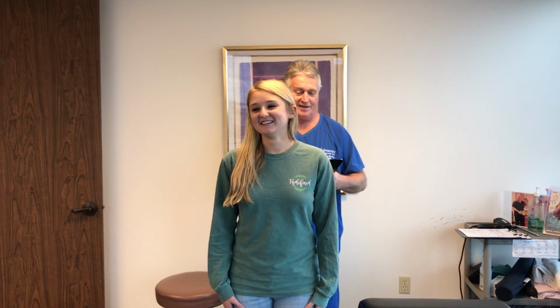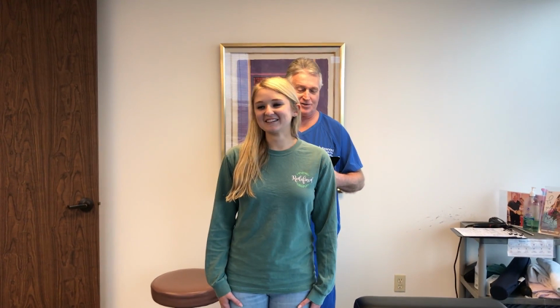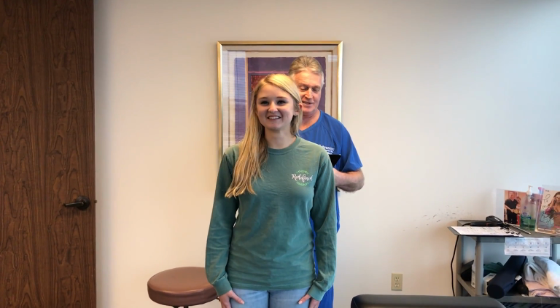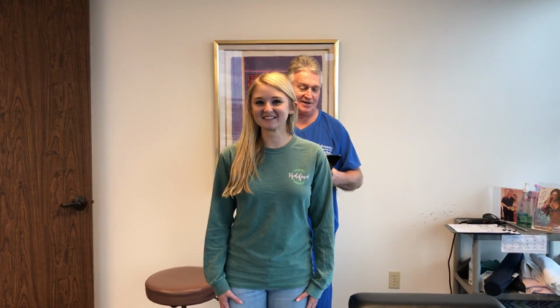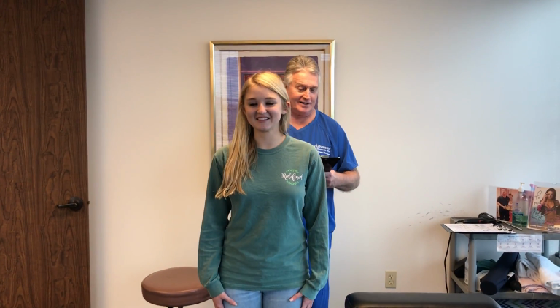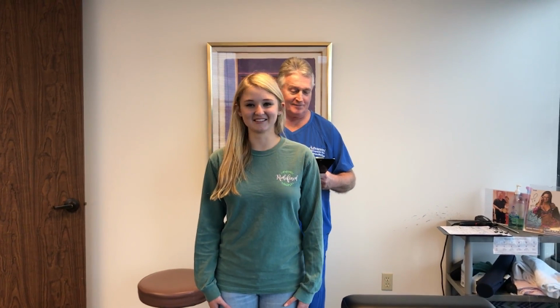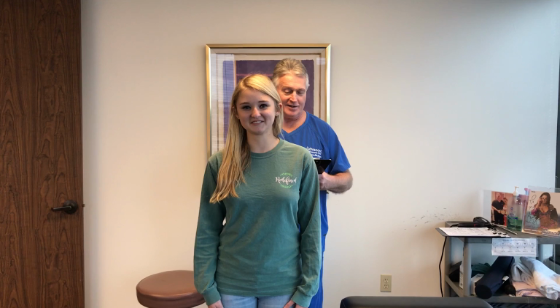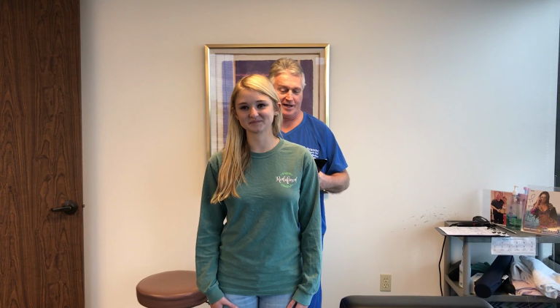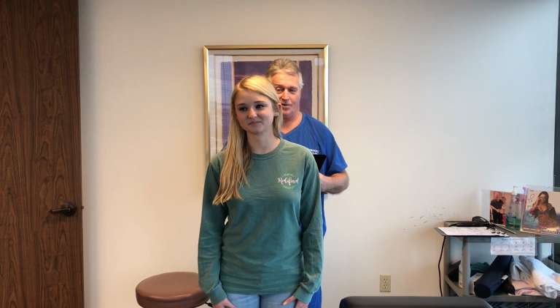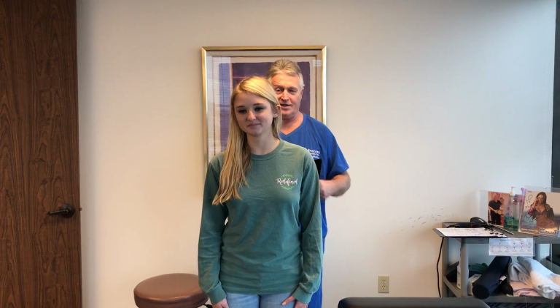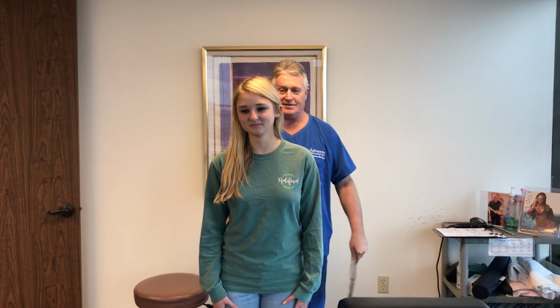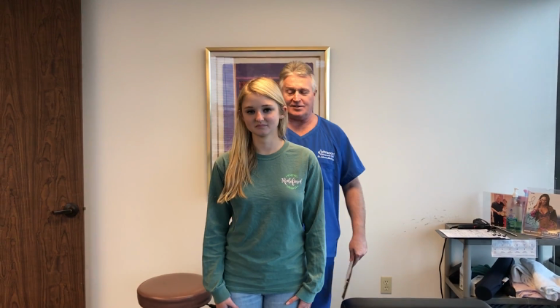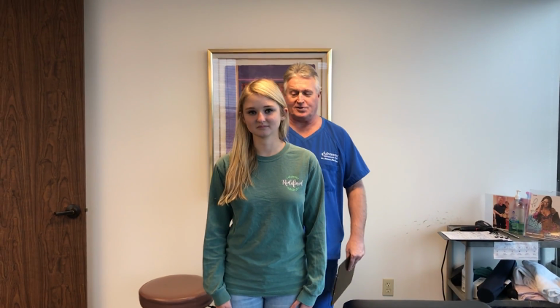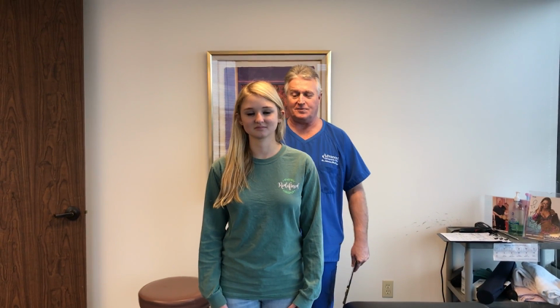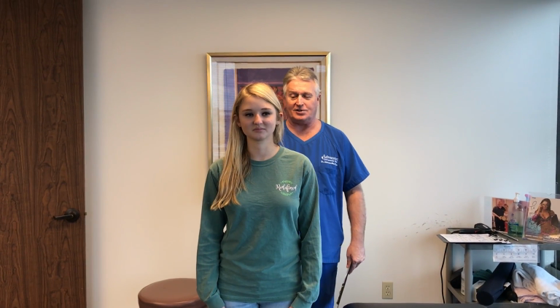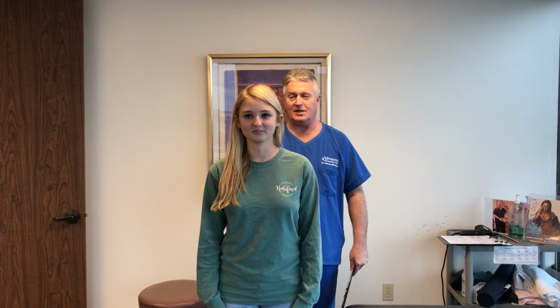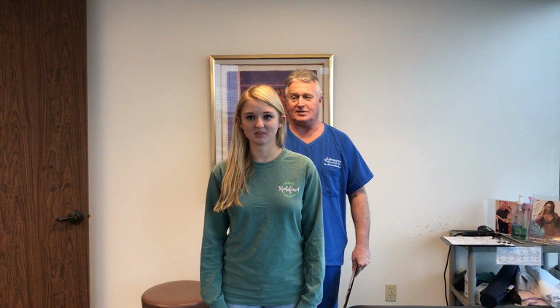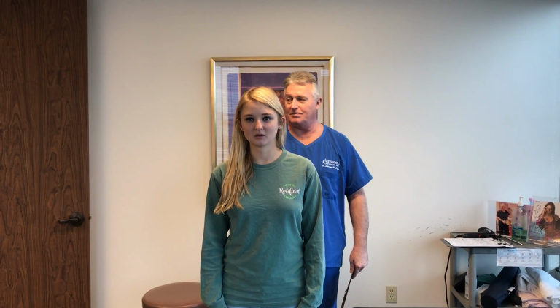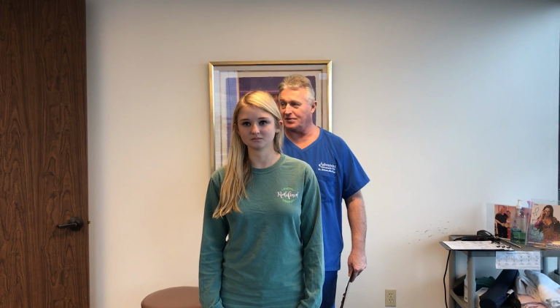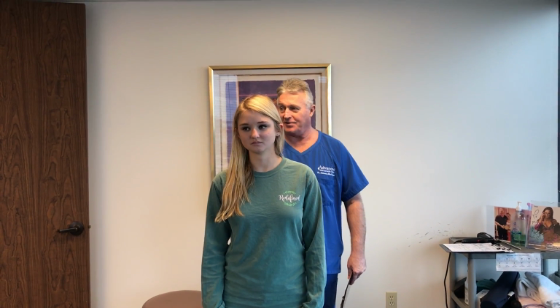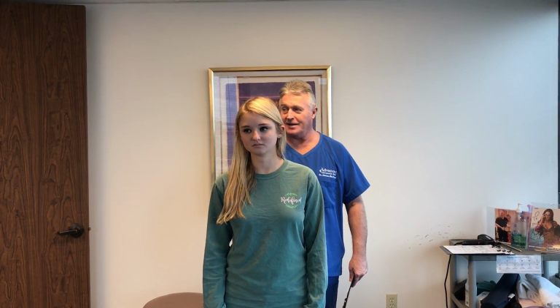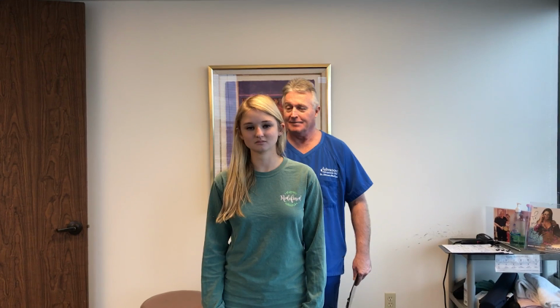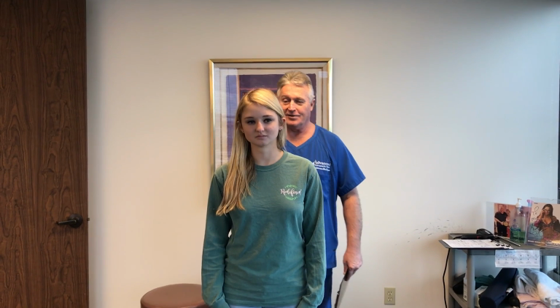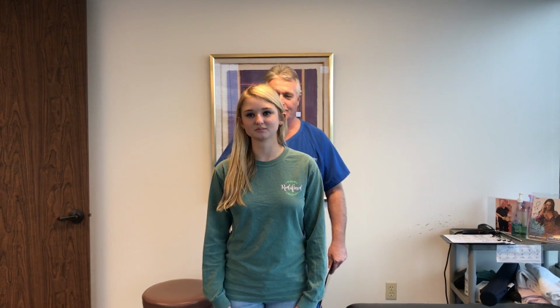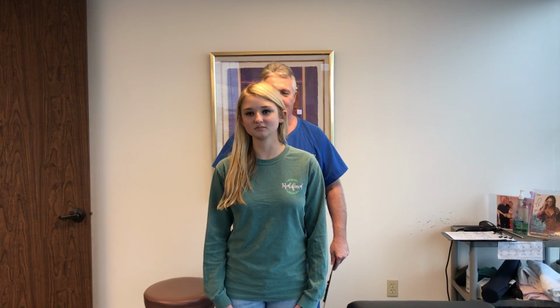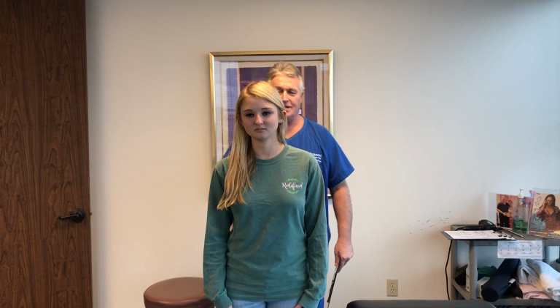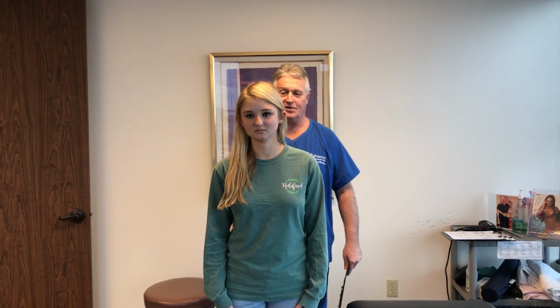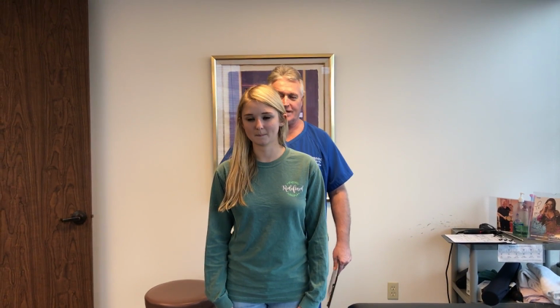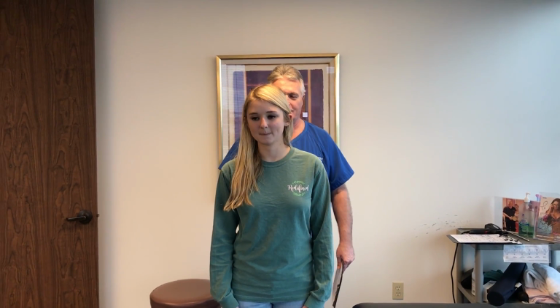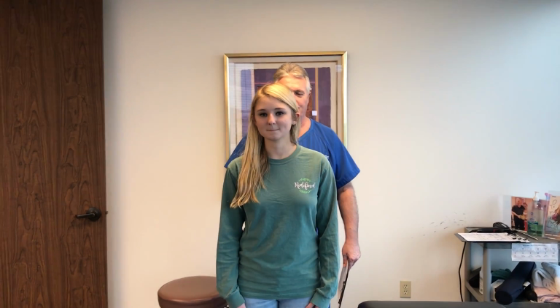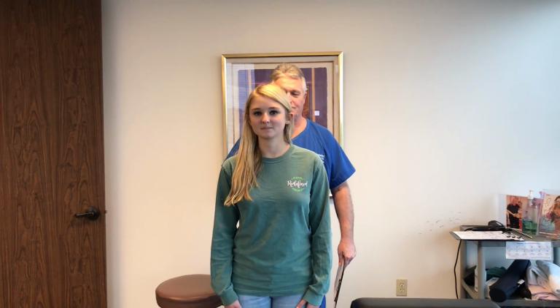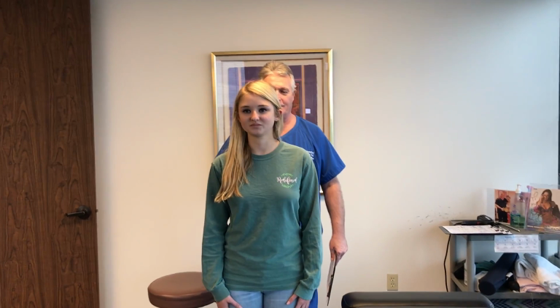And you're 17 now, right? Yes, sir. Okay, so today is Haley's first adjustment here. She's been adjusted most of her life, though. So we're going to see how she does here at Advanced Chiropractic Relief for the first time today.